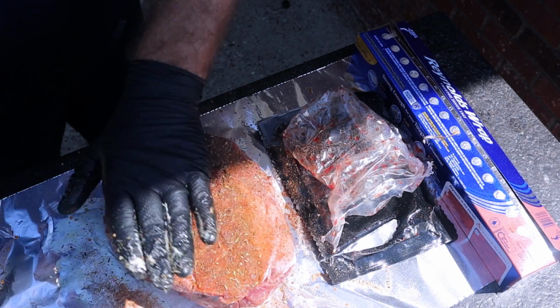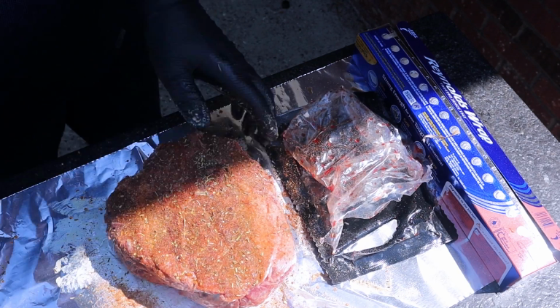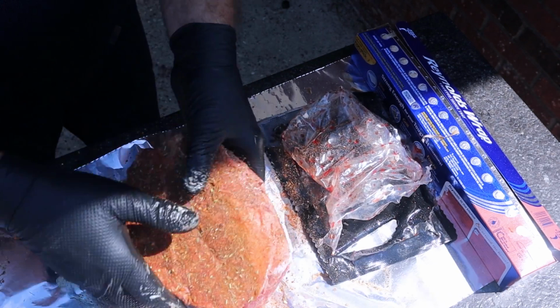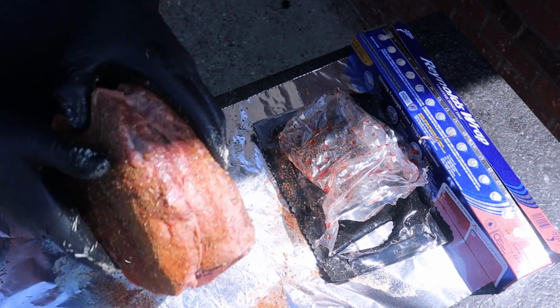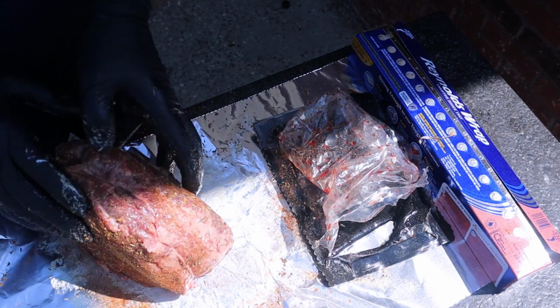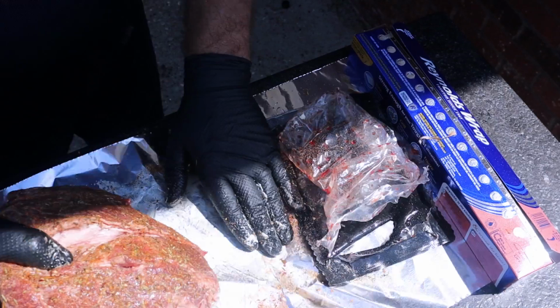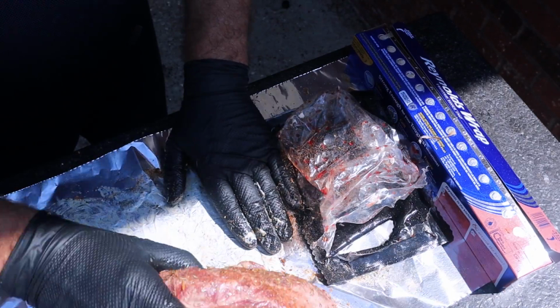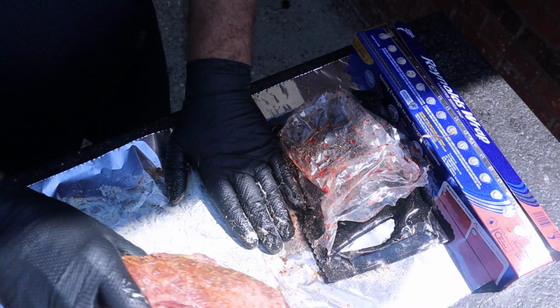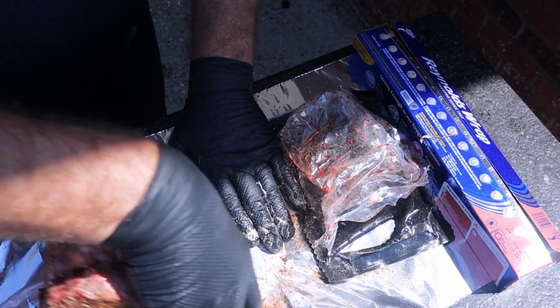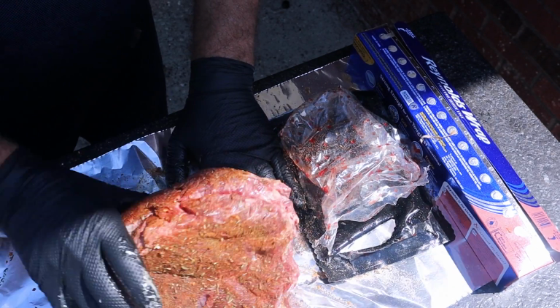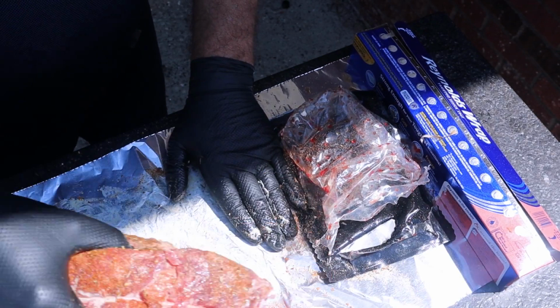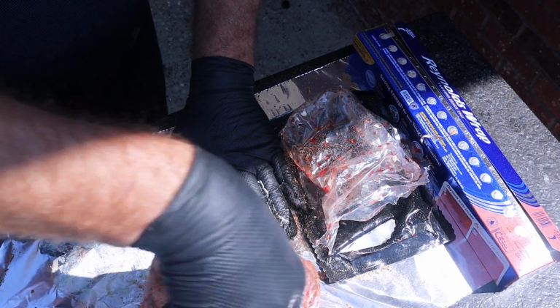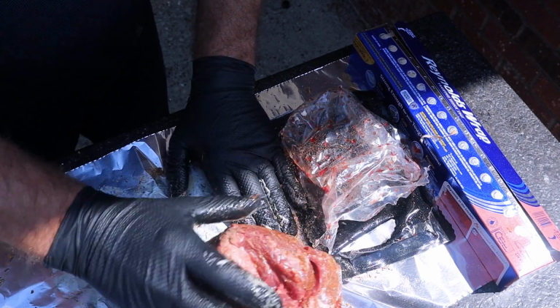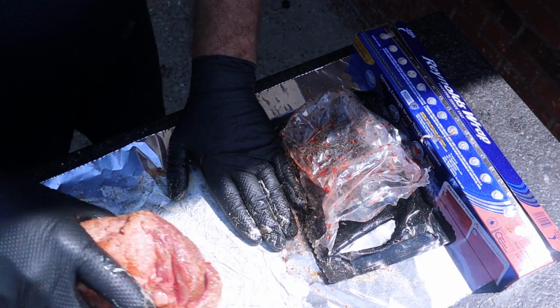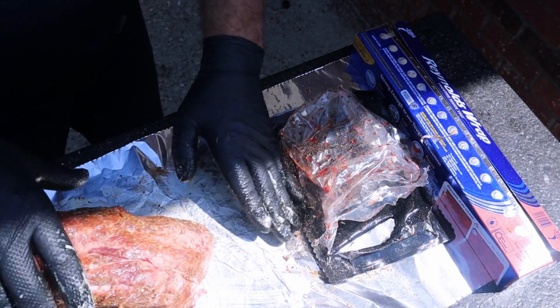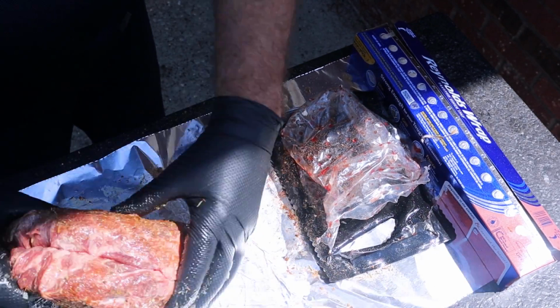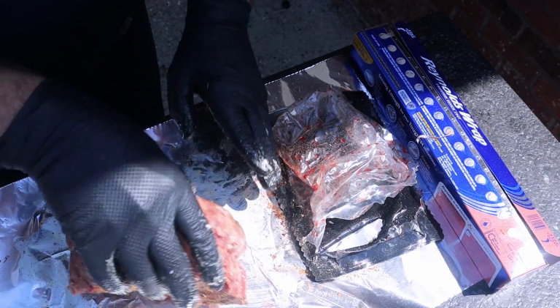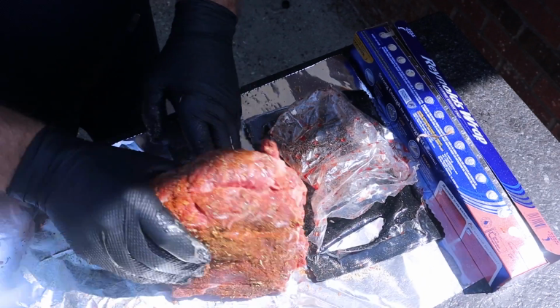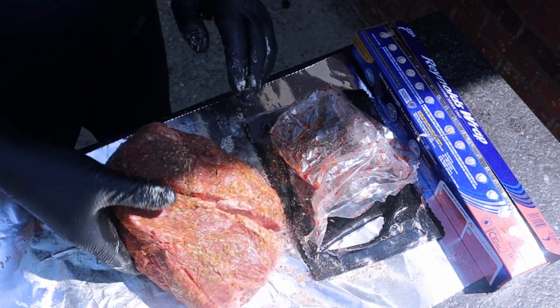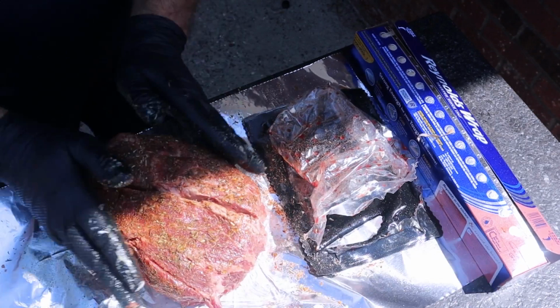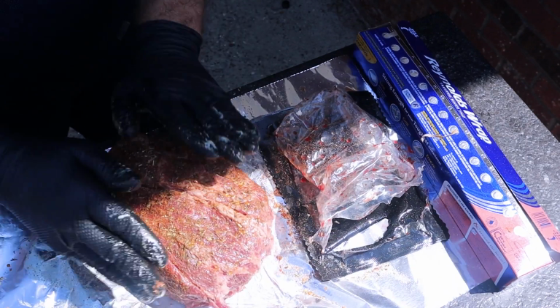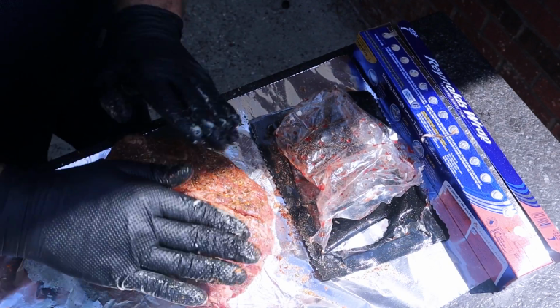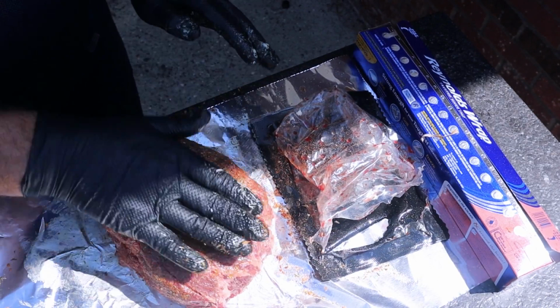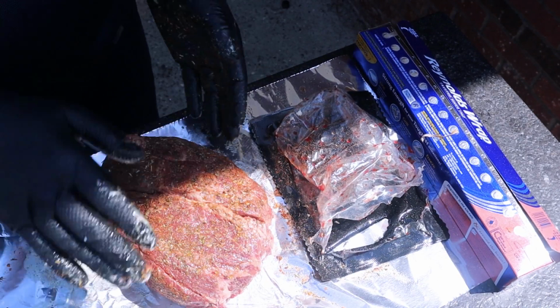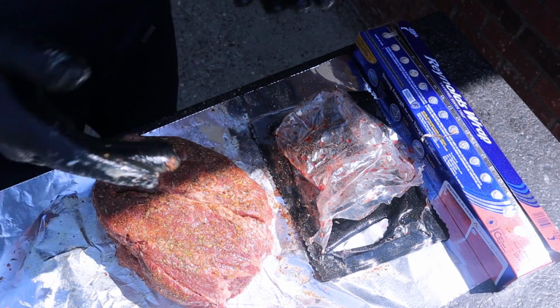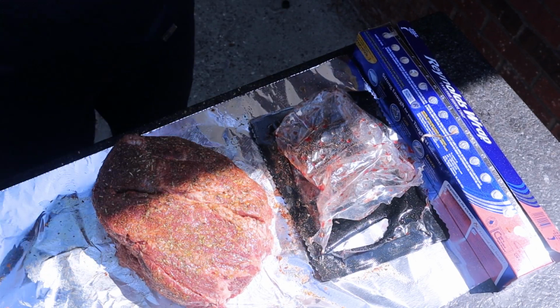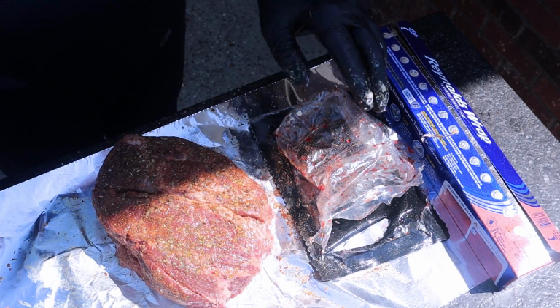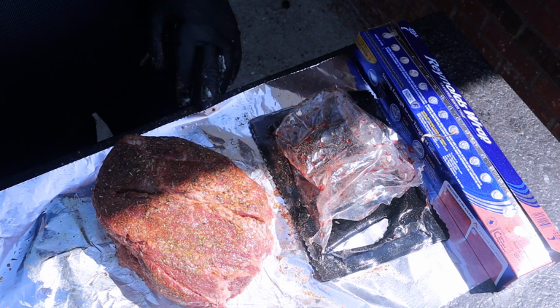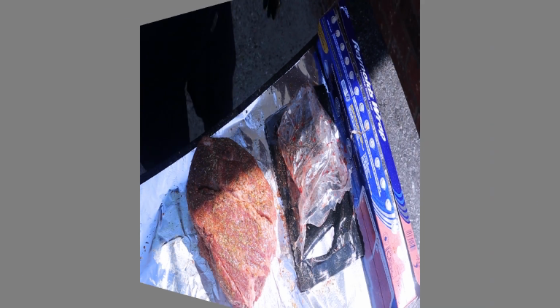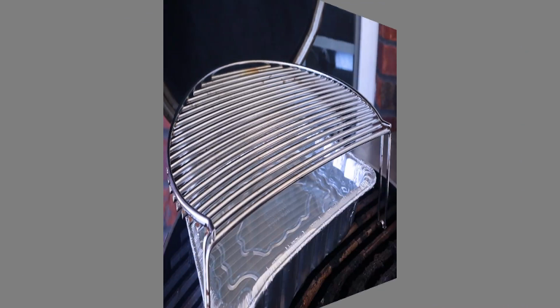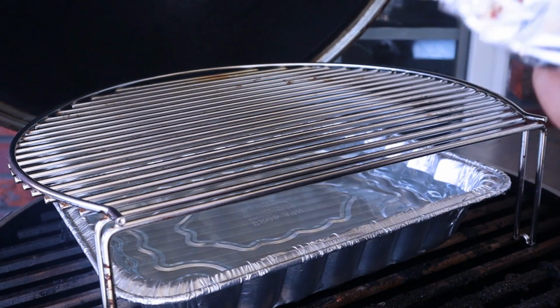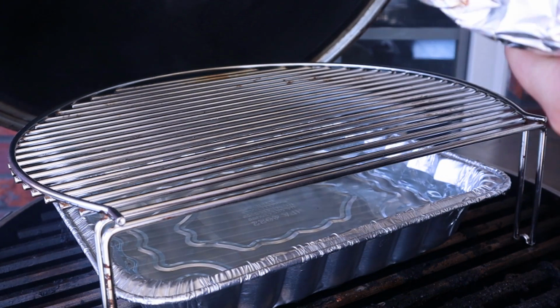Last but not least, a little bit of this taste of Tuscany — it actually has a little bit of an Italian blend to it. I'm gonna get this all covered, get all this seasoning on this chuck roast, and then allow it to rest for about 20 to 30 minutes before I get the fire going.